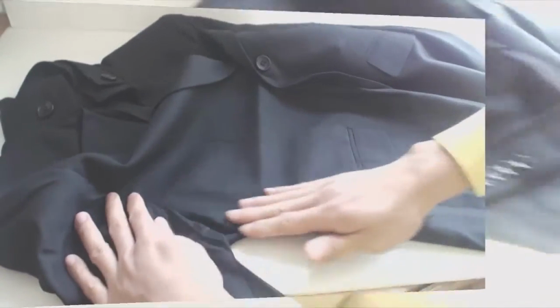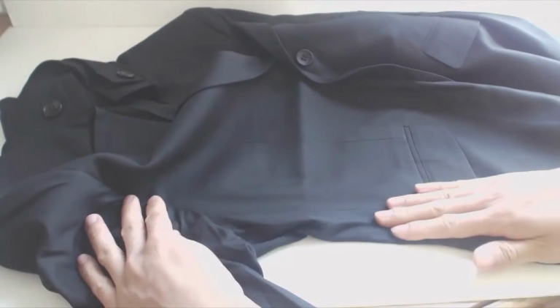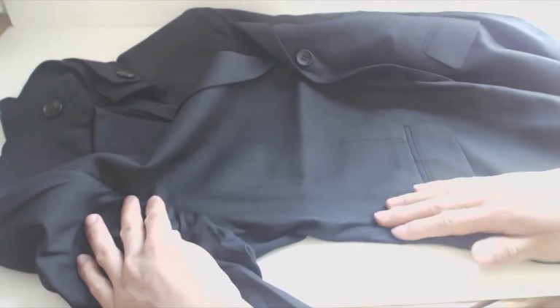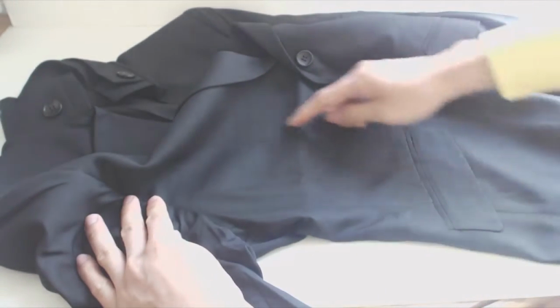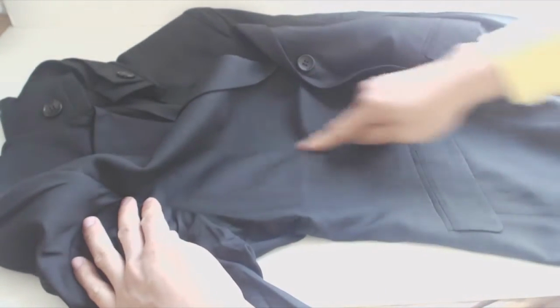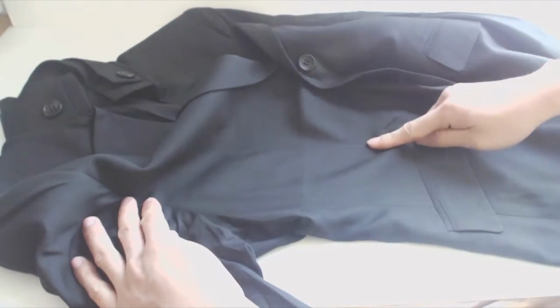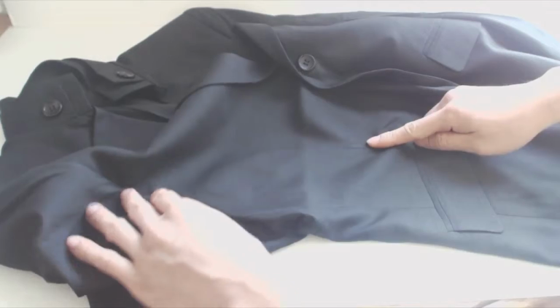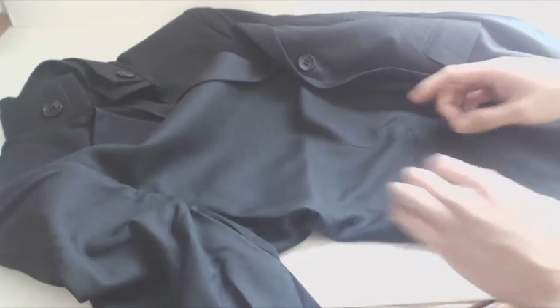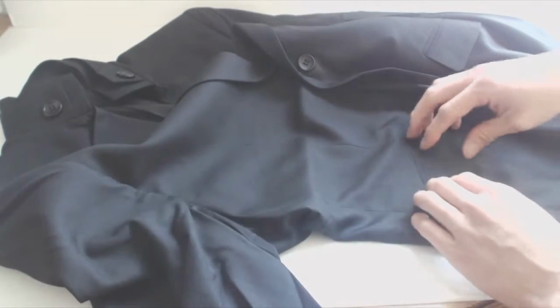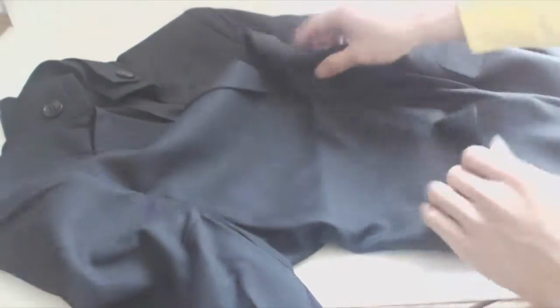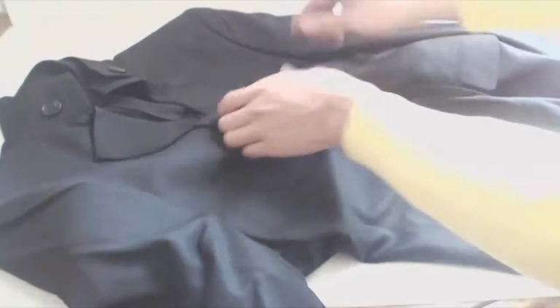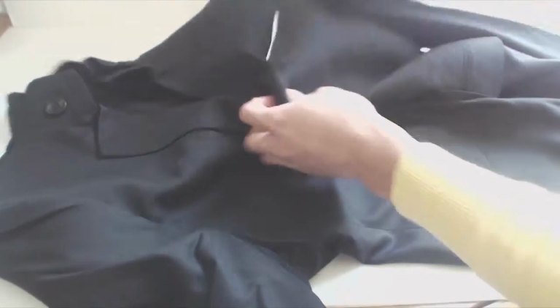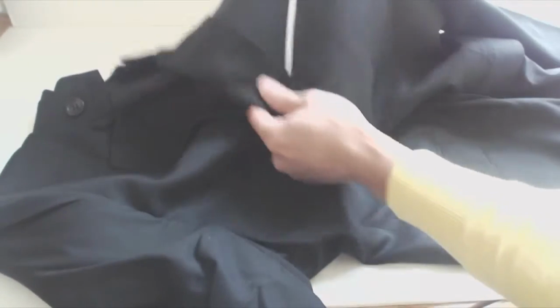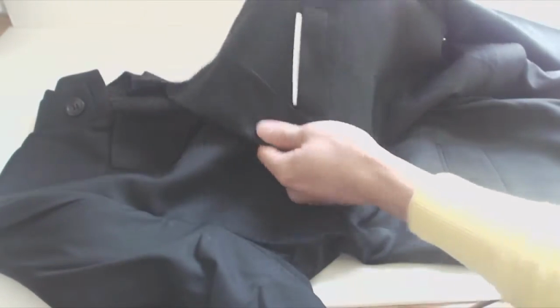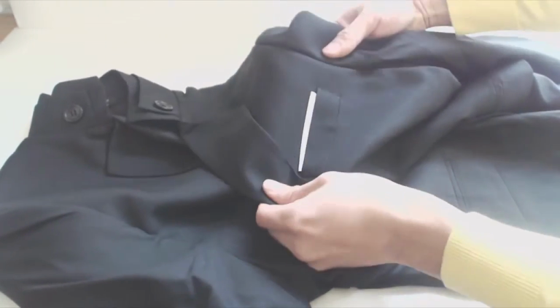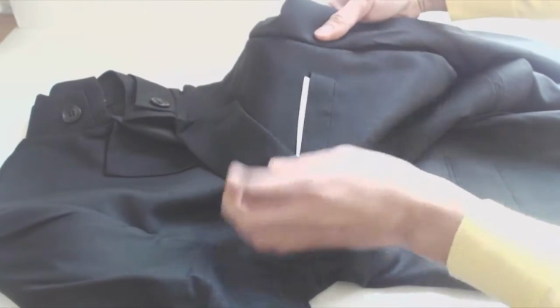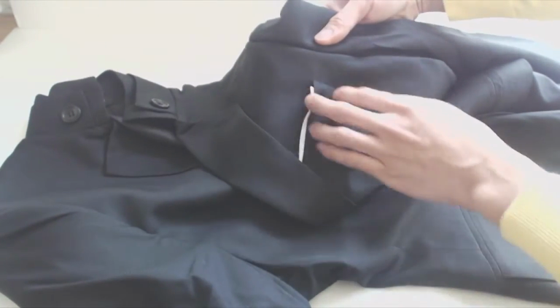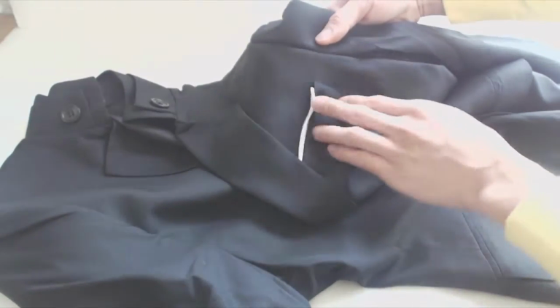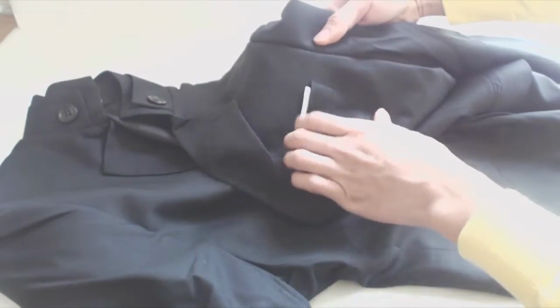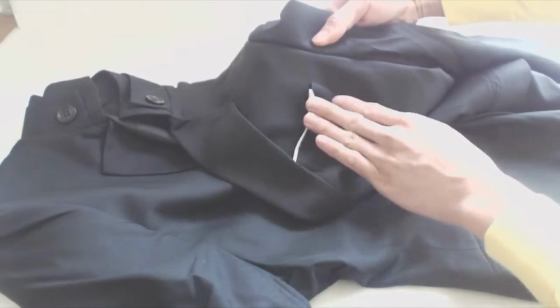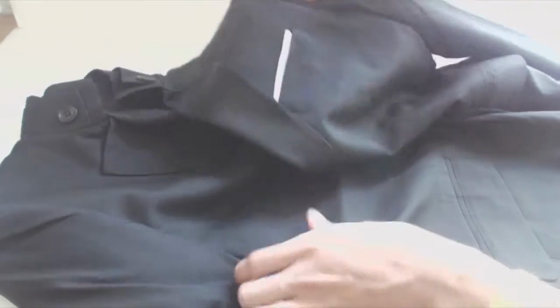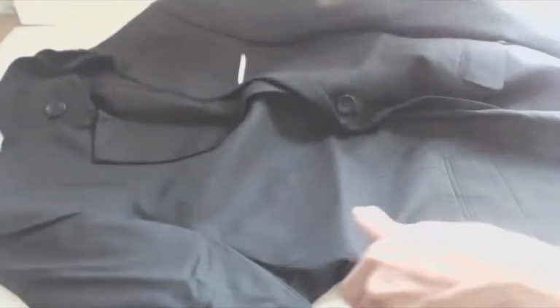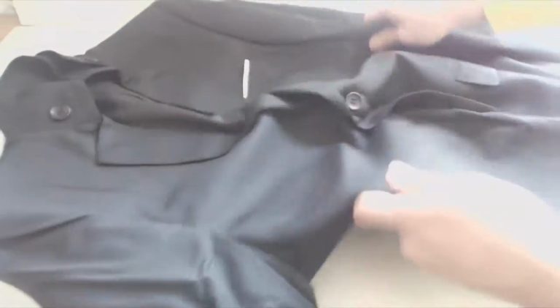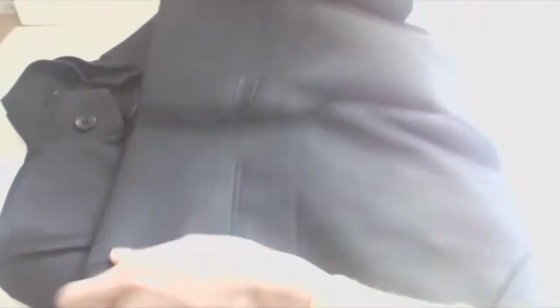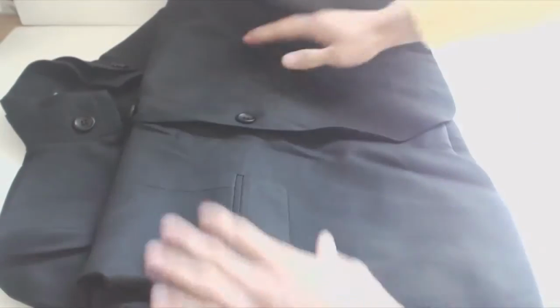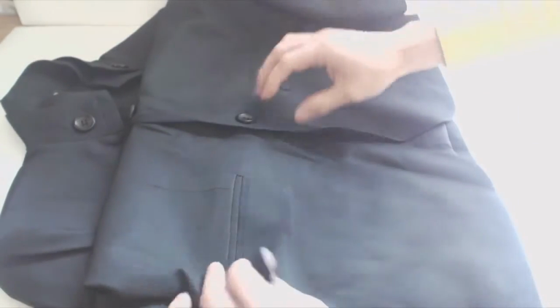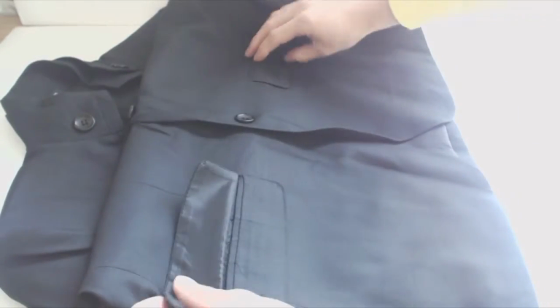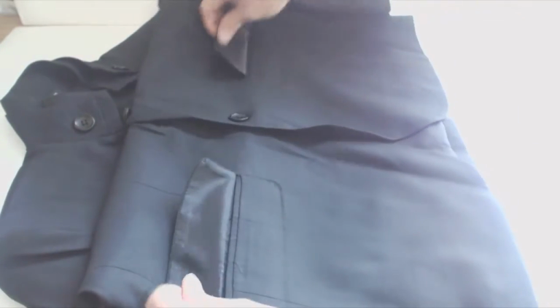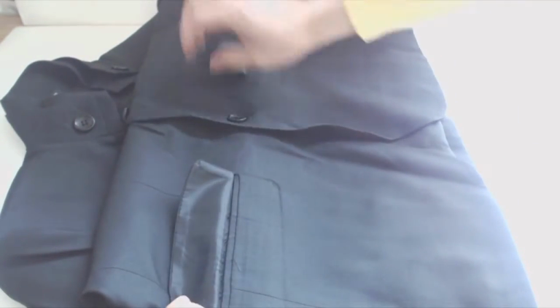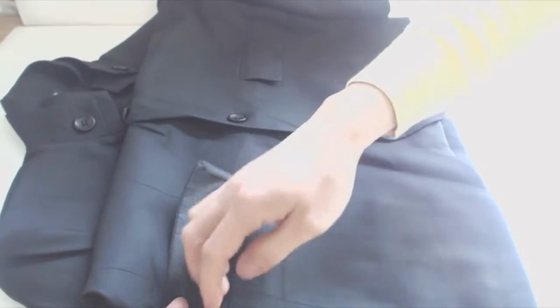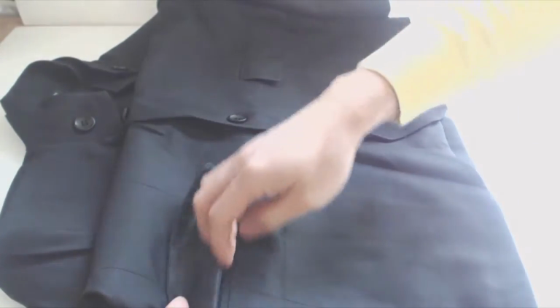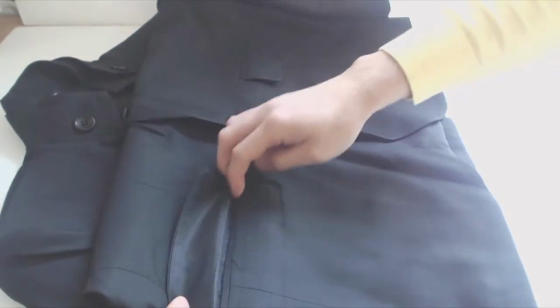The waist of the jacket is pinched in, and there are darts on the front panels for a slimmer fit. The breast pocket has a false handkerchief sewn in, and it cannot be removed. The two front pockets are also sewn shut, although you can remove these stitches if you want to.